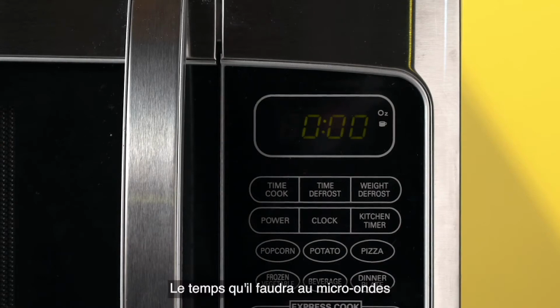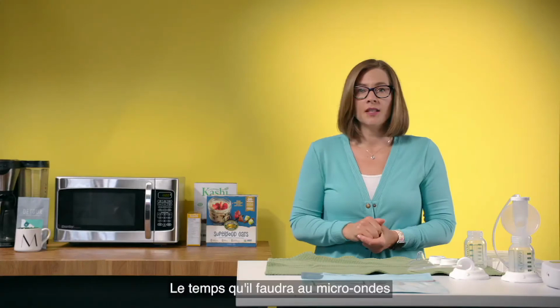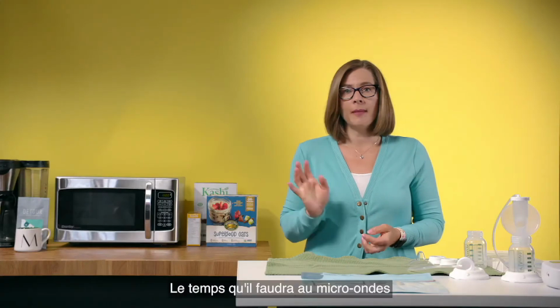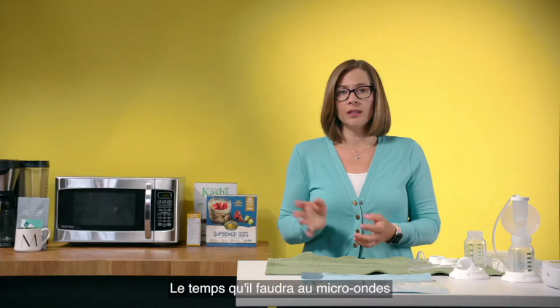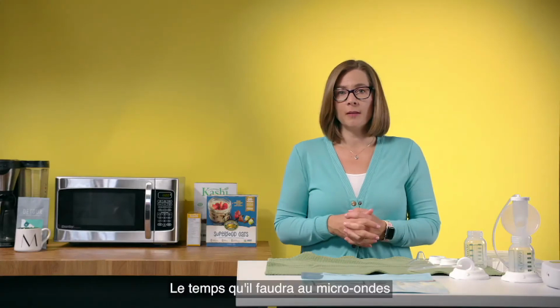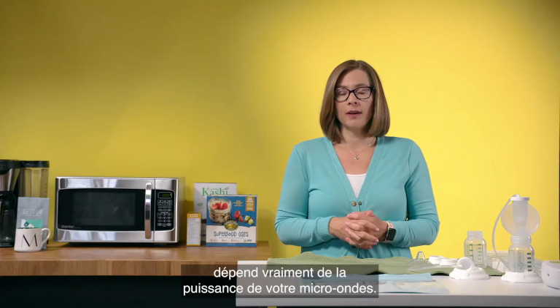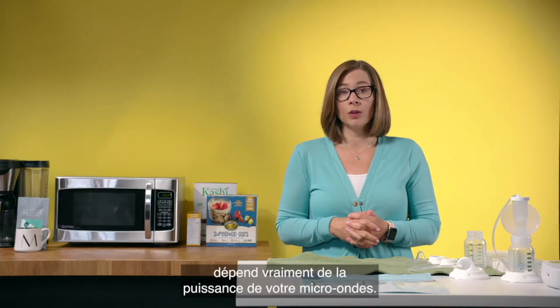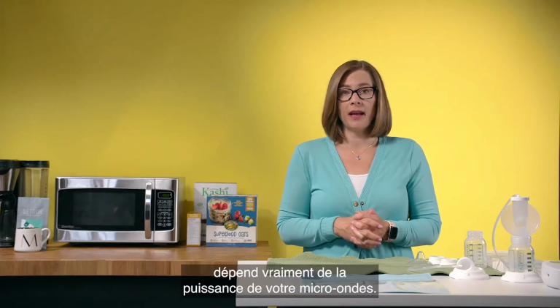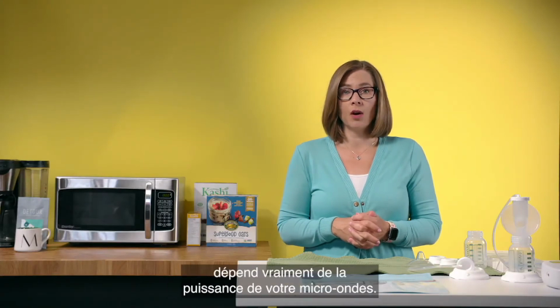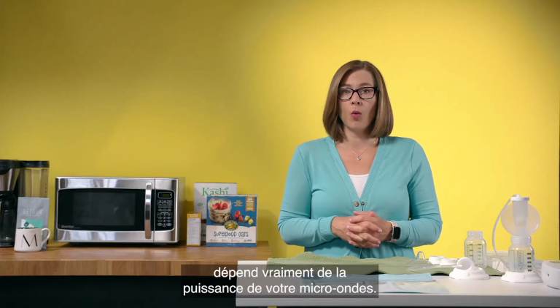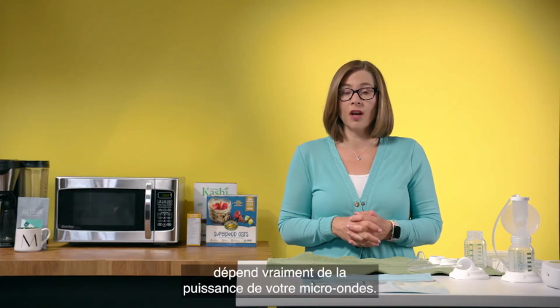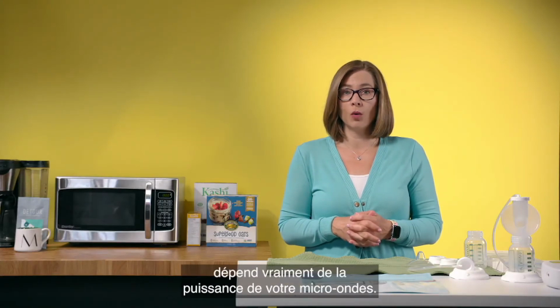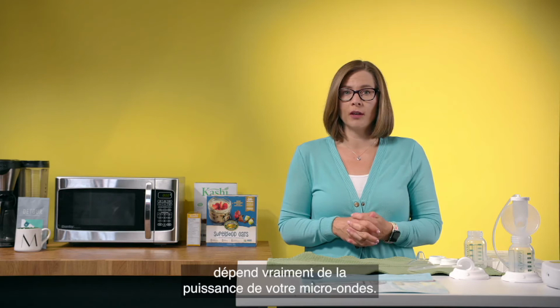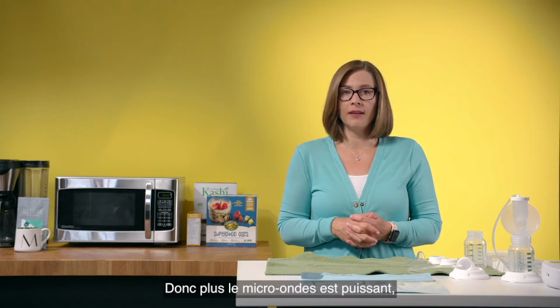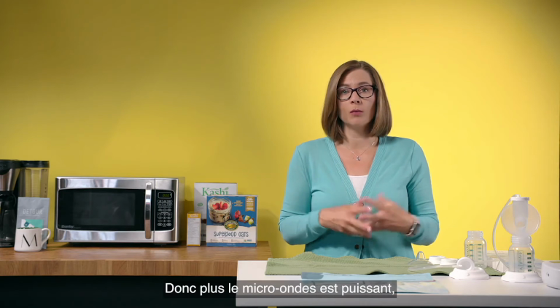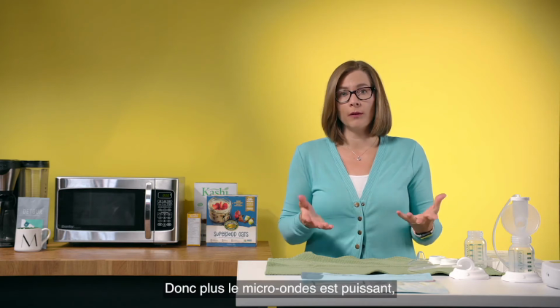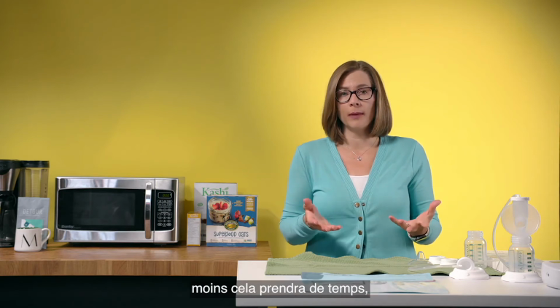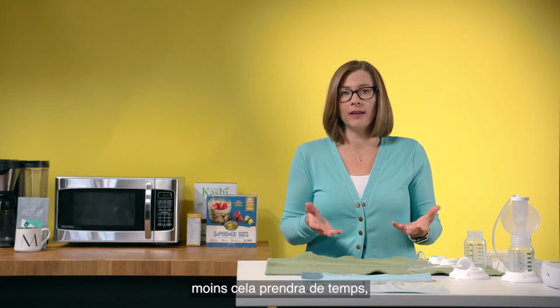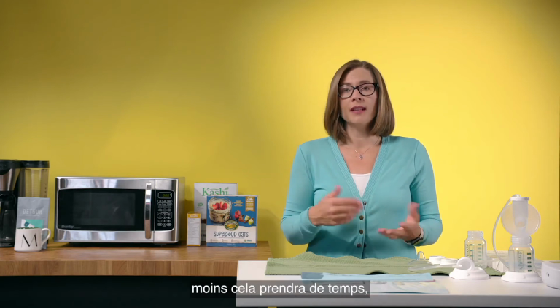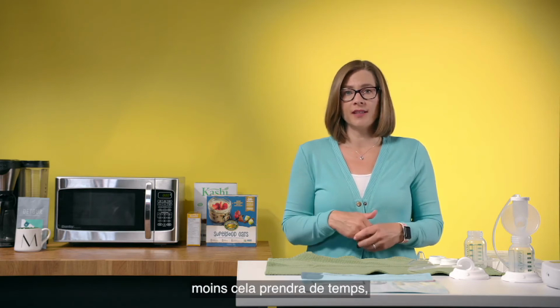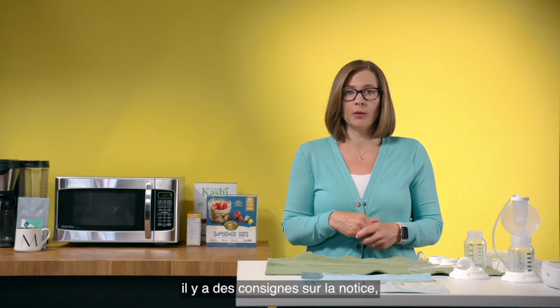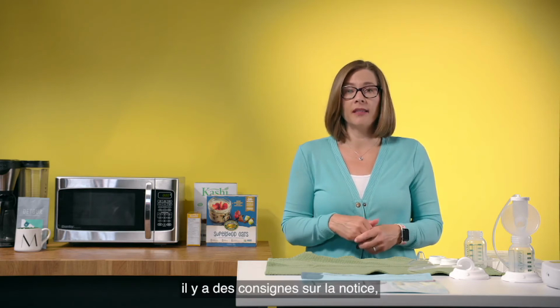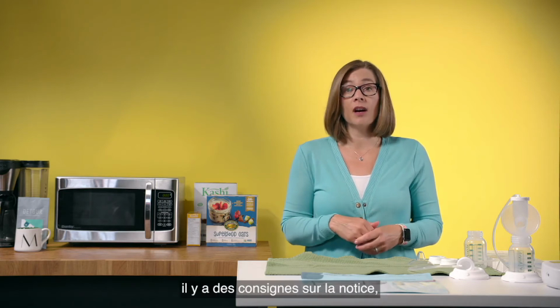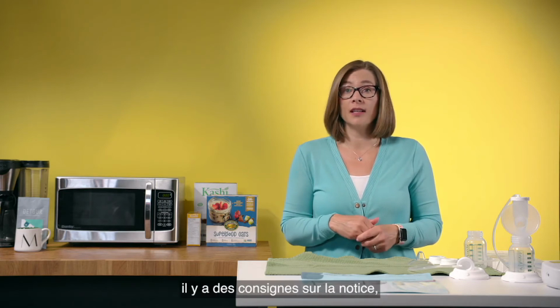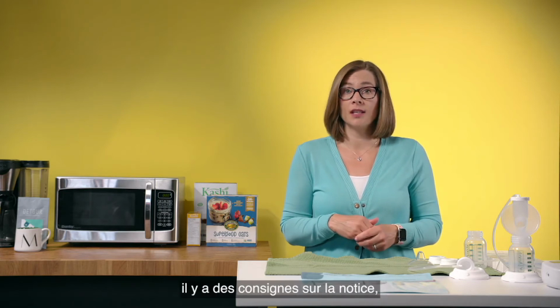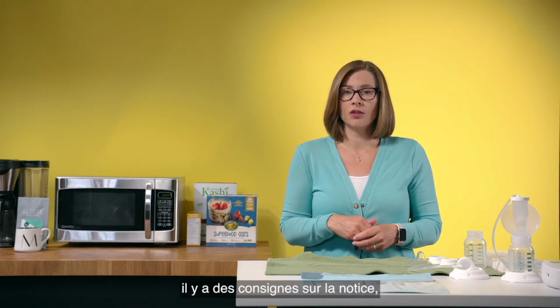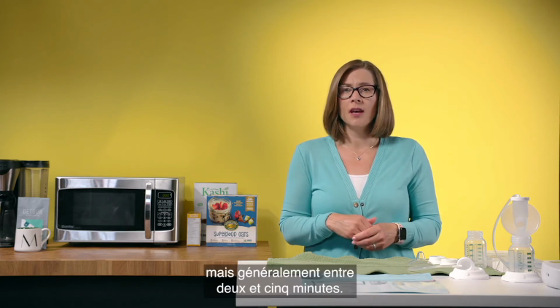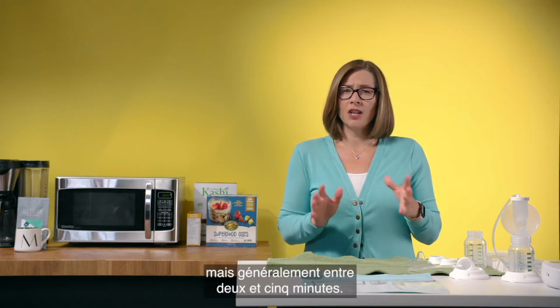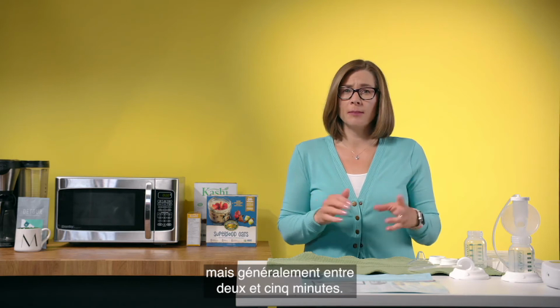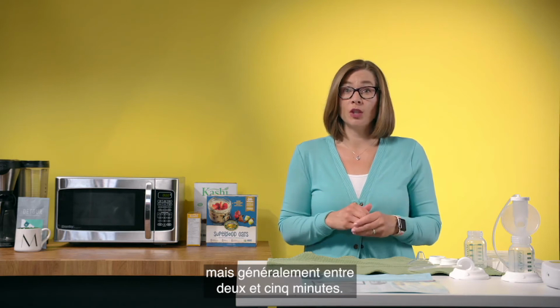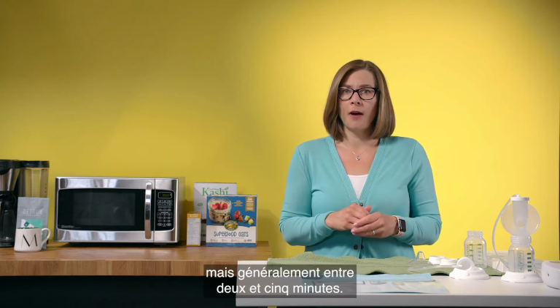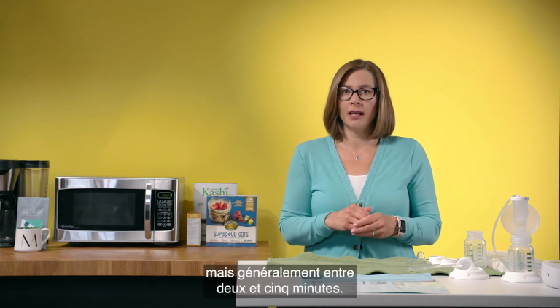The time that it will take in the microwave is really dependent on the wattage of your microwave, so the more powerful the microwave the less time it will take. There are guidelines on the instructions but generally between two and five minutes.